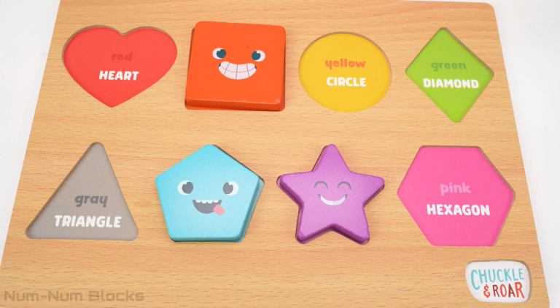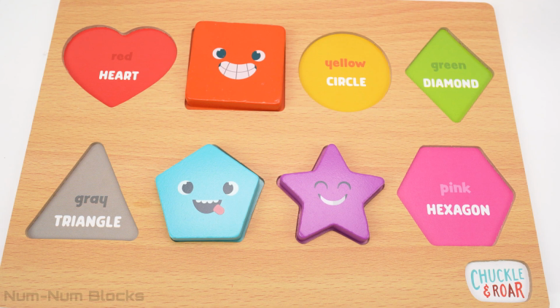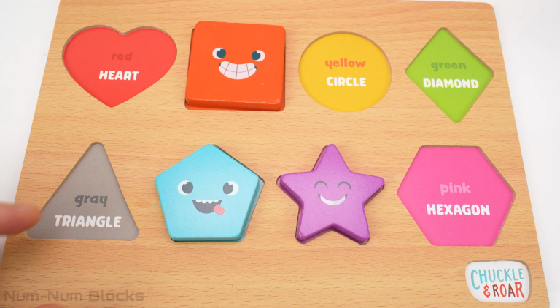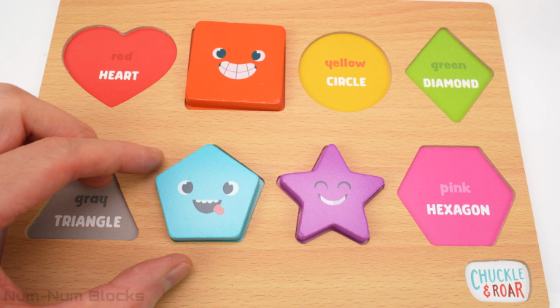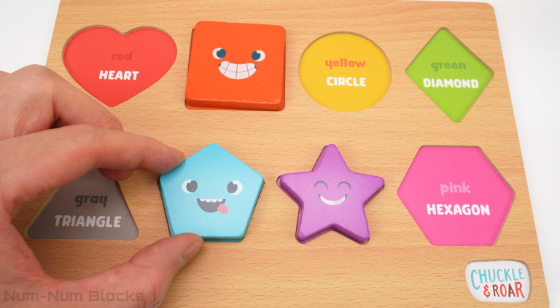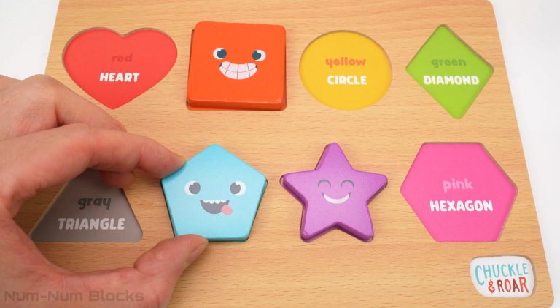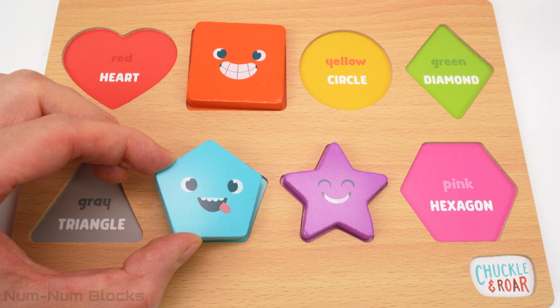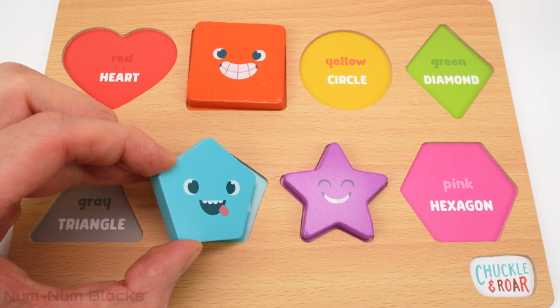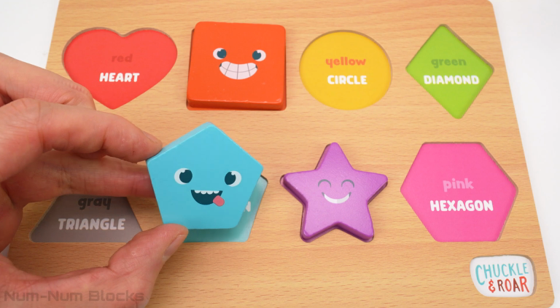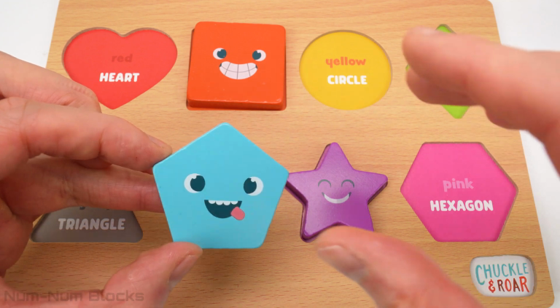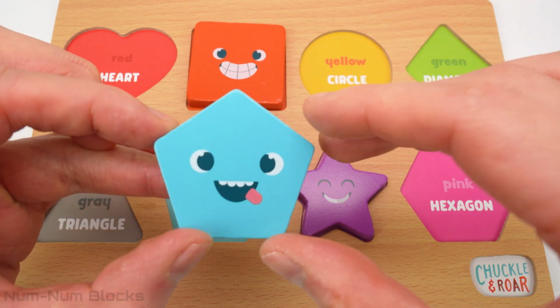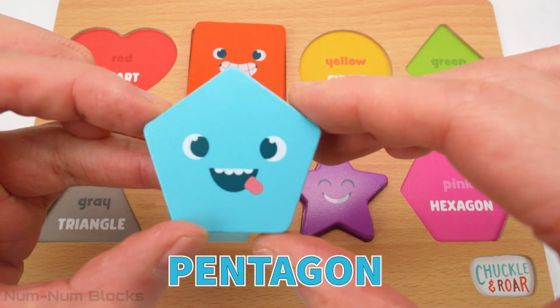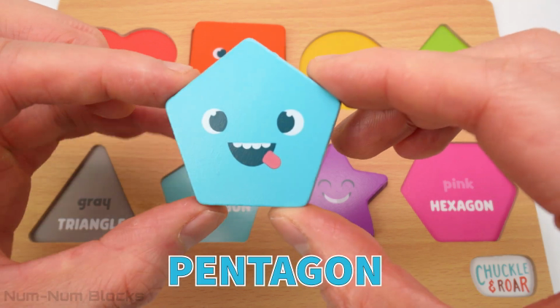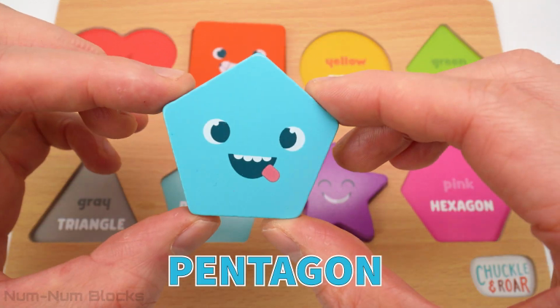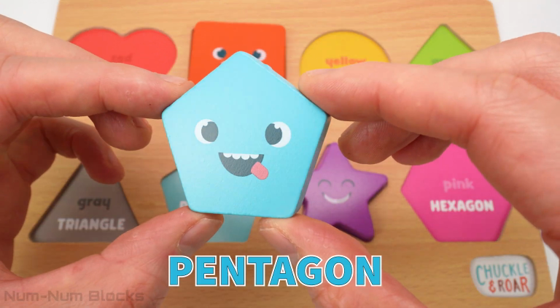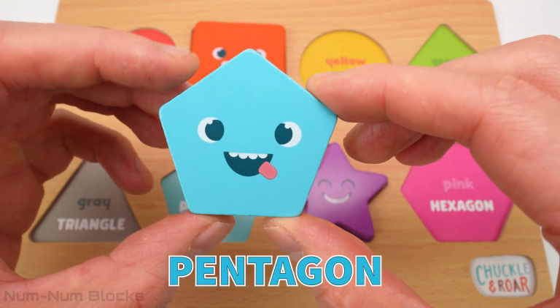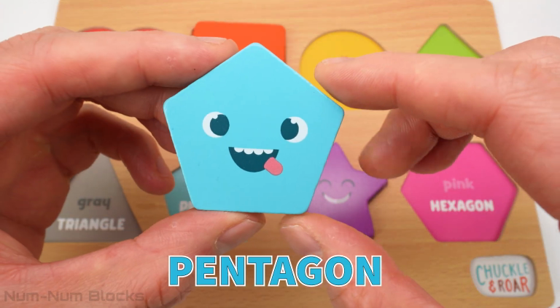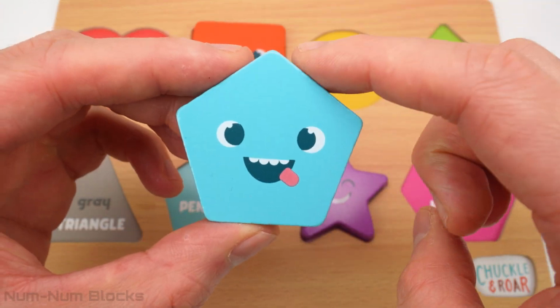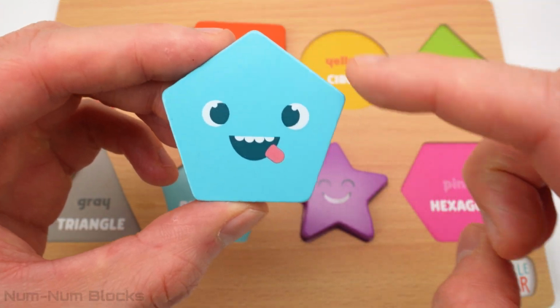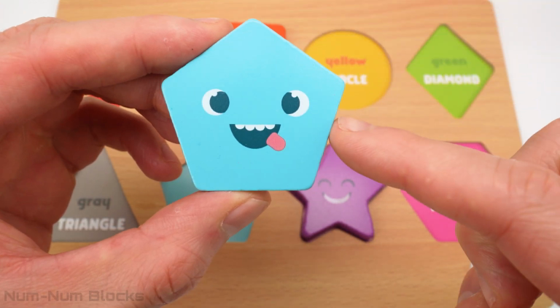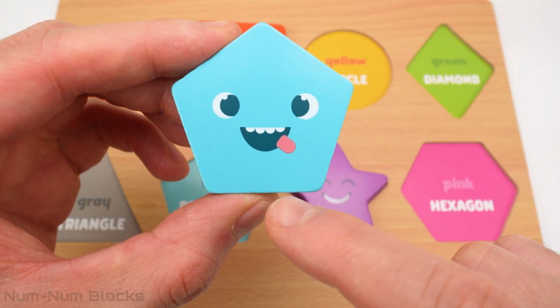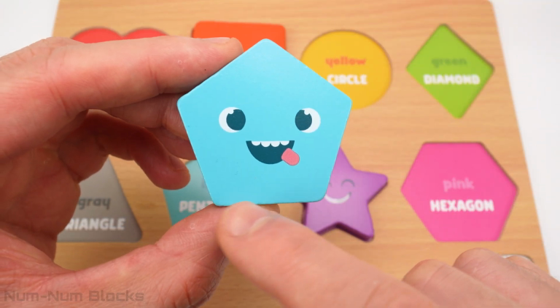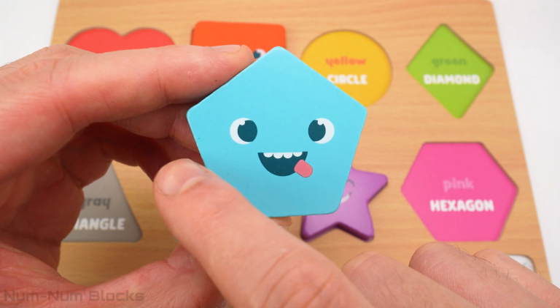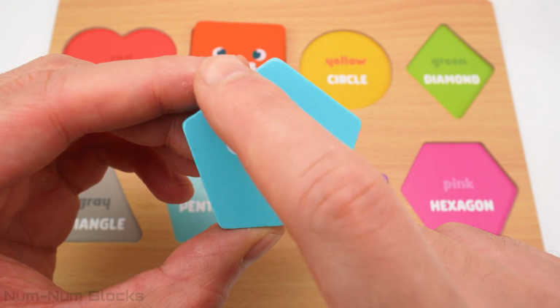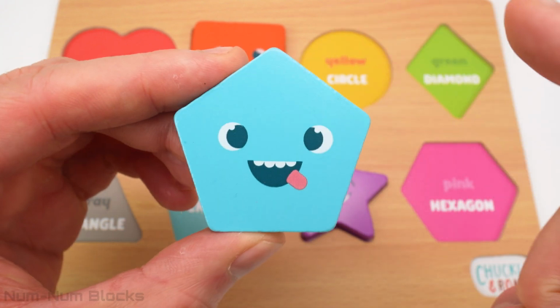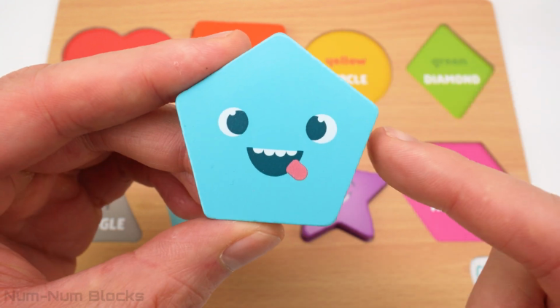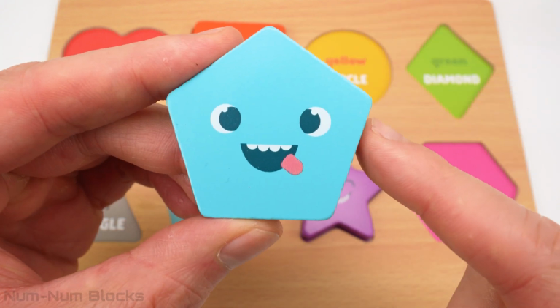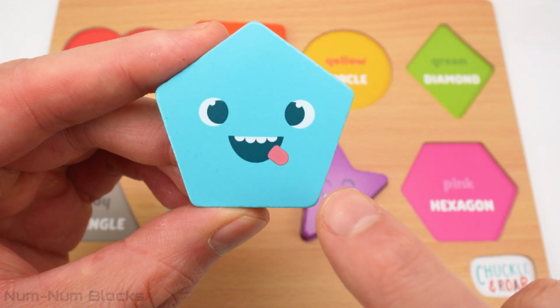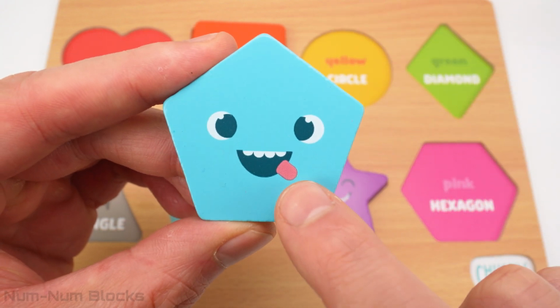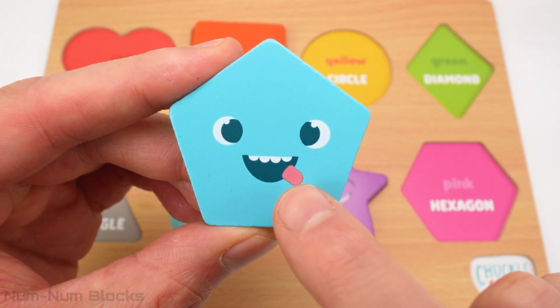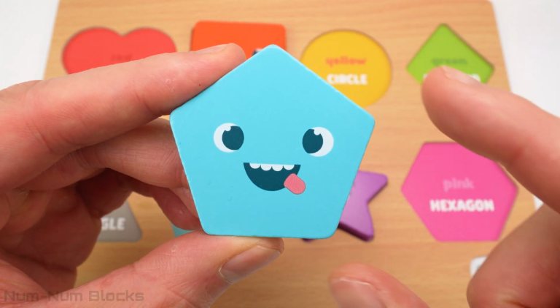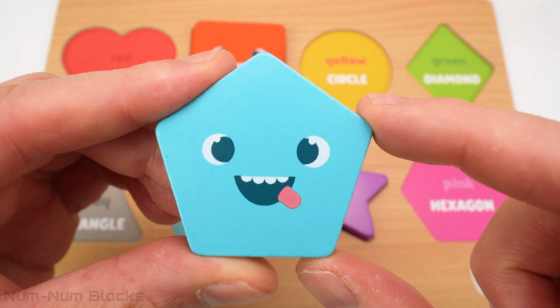Whoa, do you know what shape this is? This is a pentagon. A pentagon has one, two, three, four, five sides. It looks like a house.